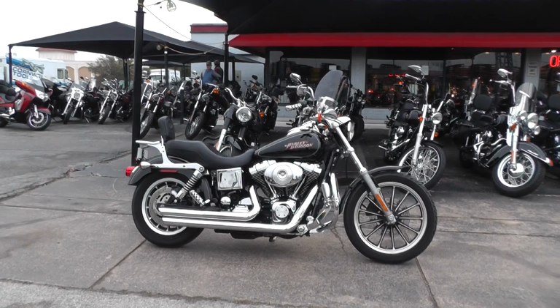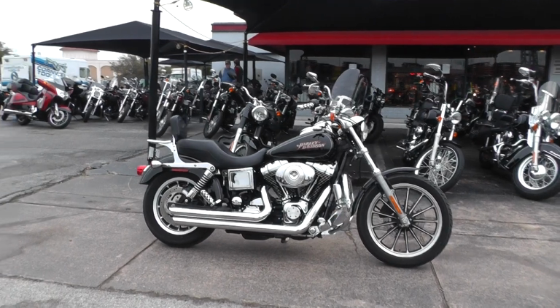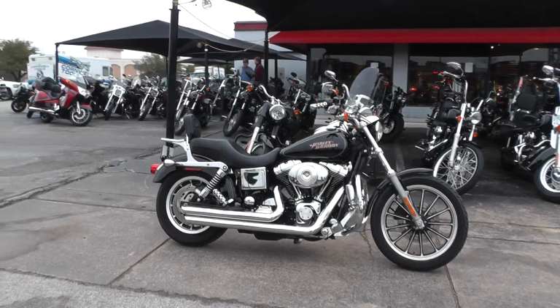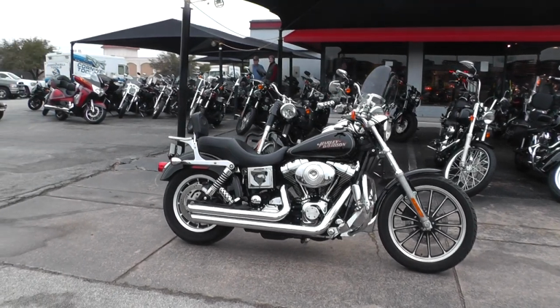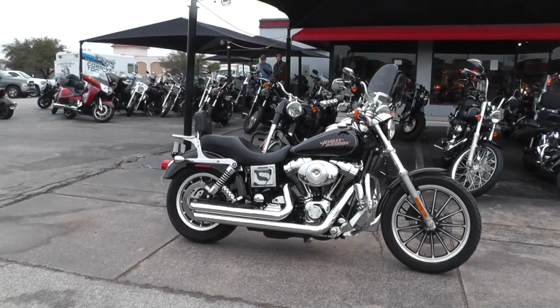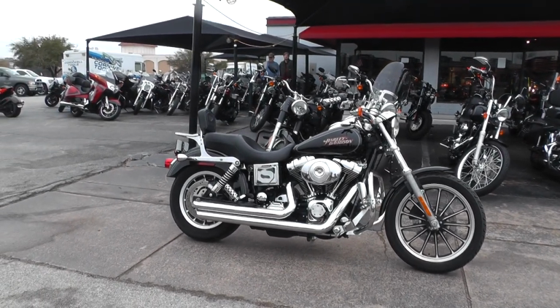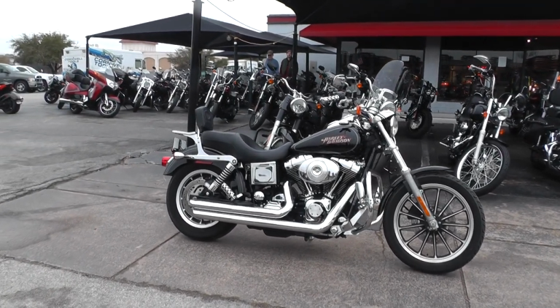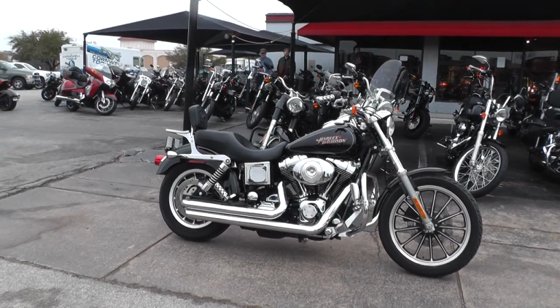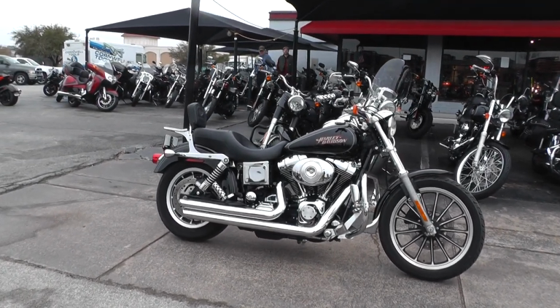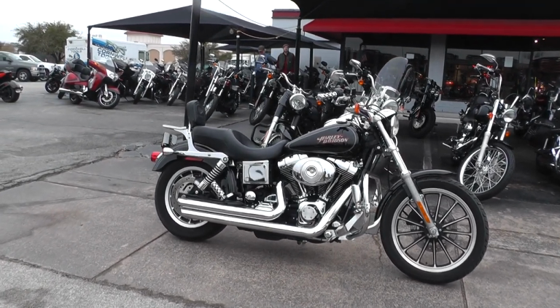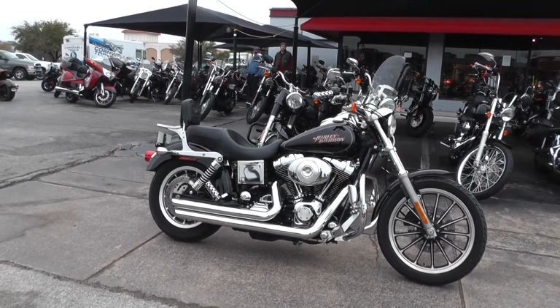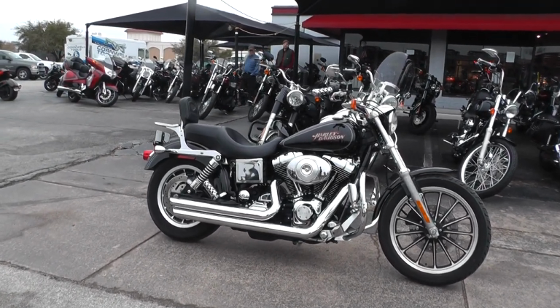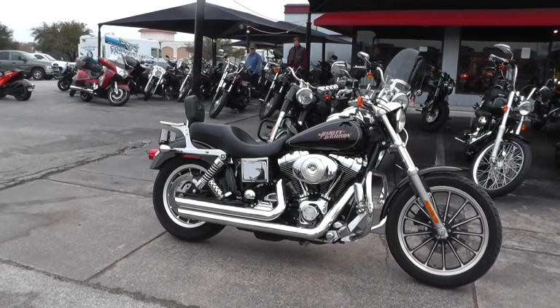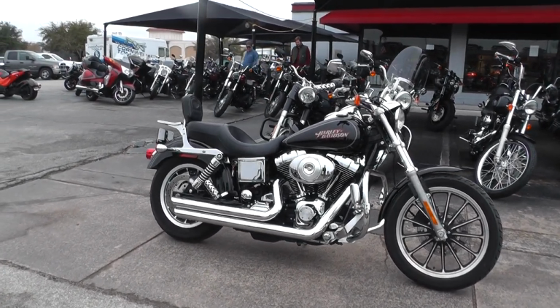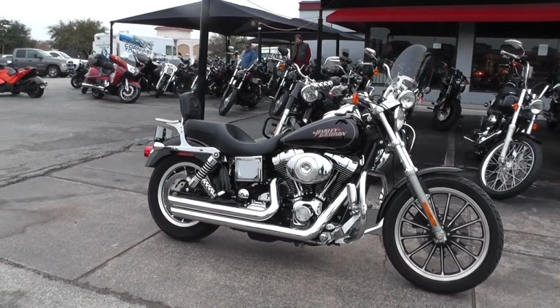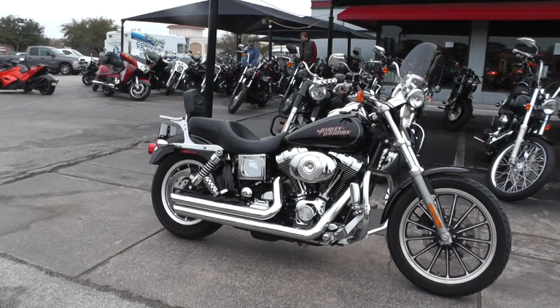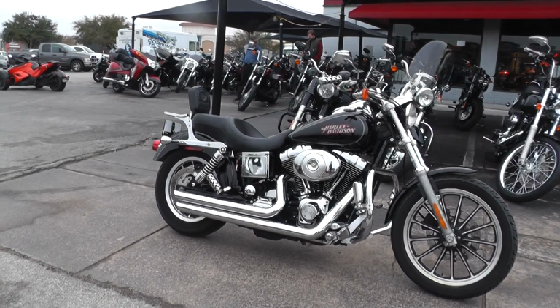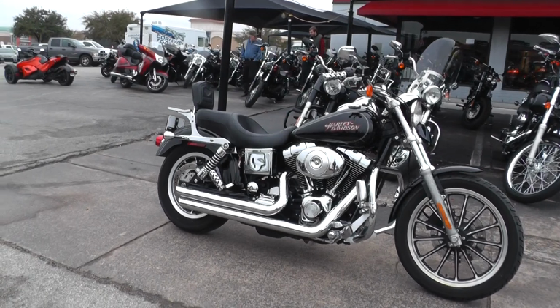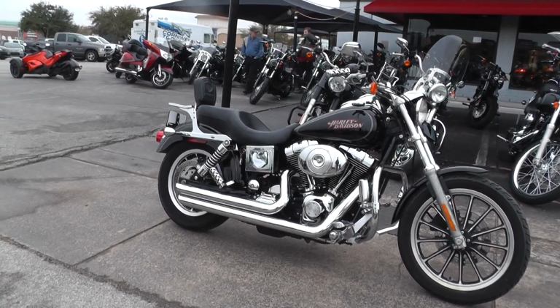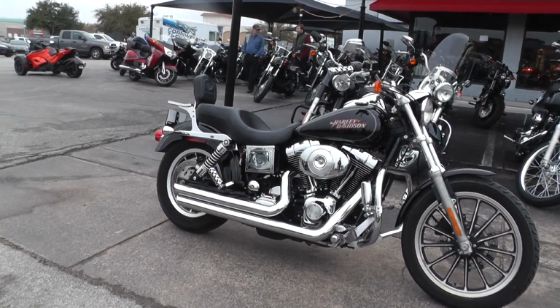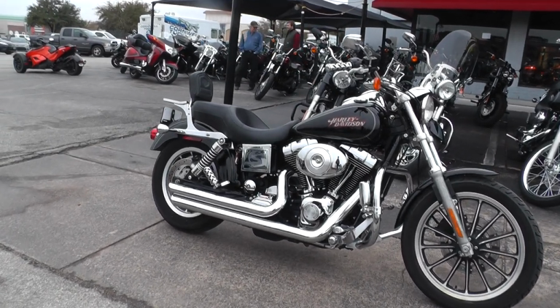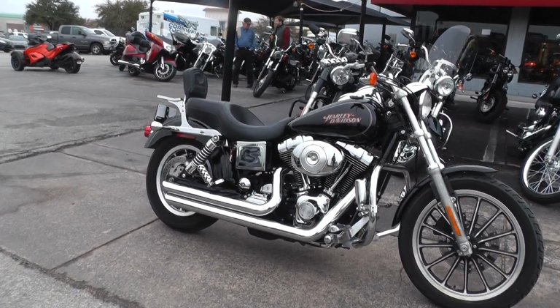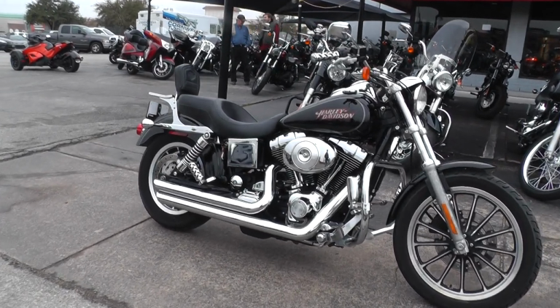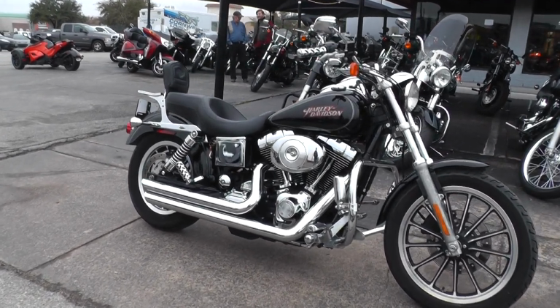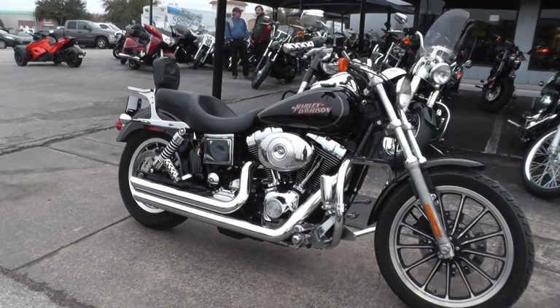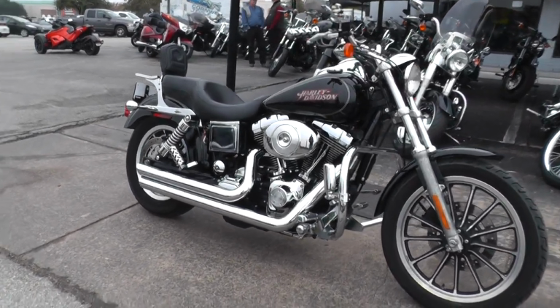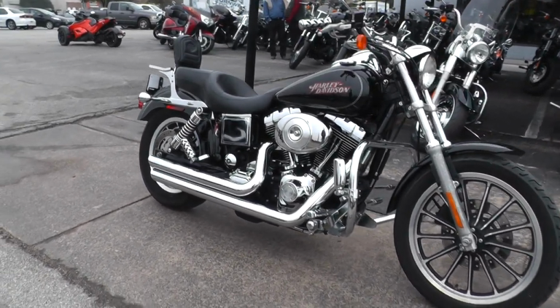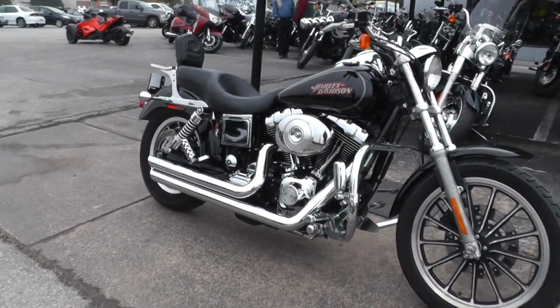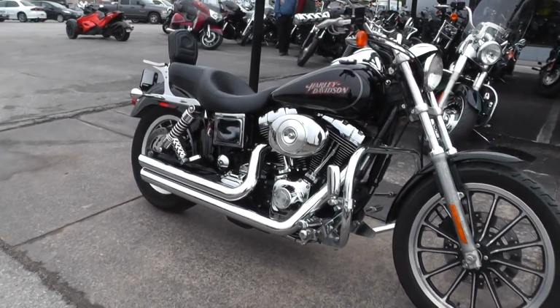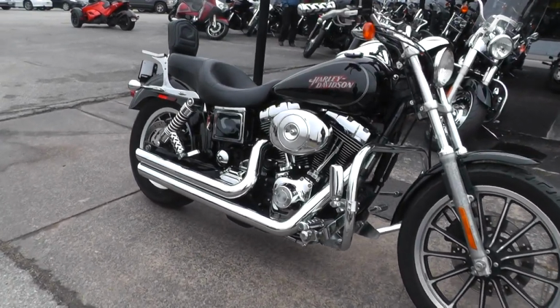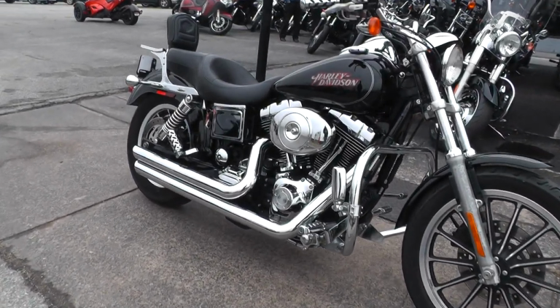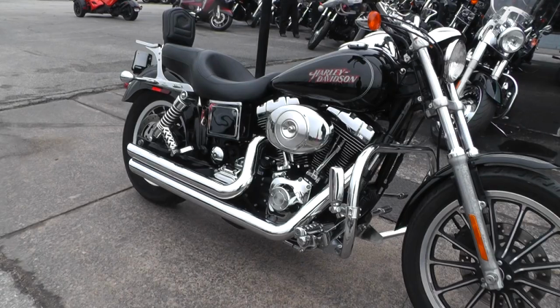The bike comes with a twin cam 88 and a 5-speed, got aluminum spoke mag rims, and has been upgraded with an engine guard up front and a set of highway pegs.